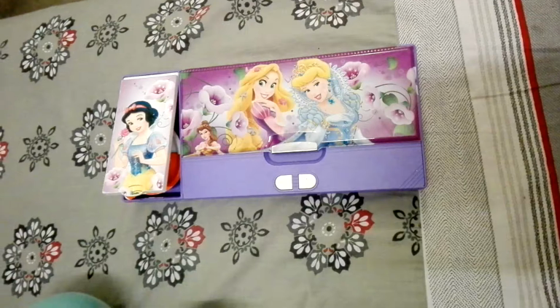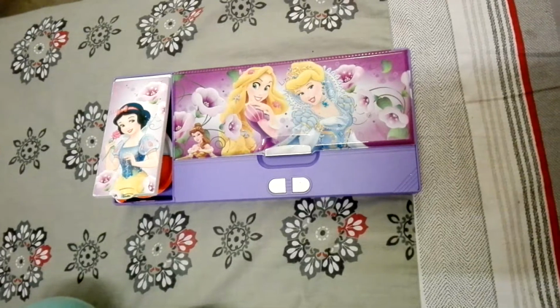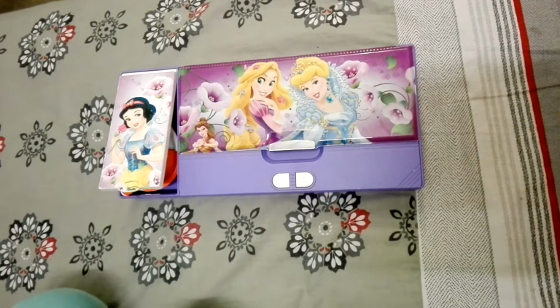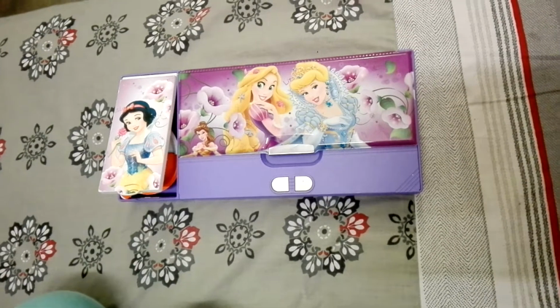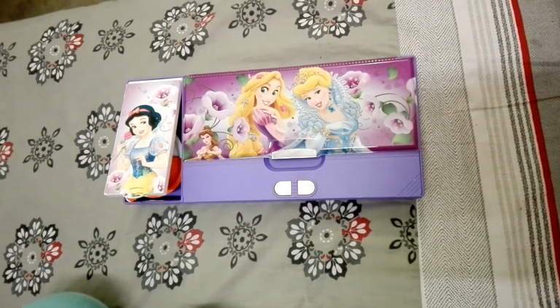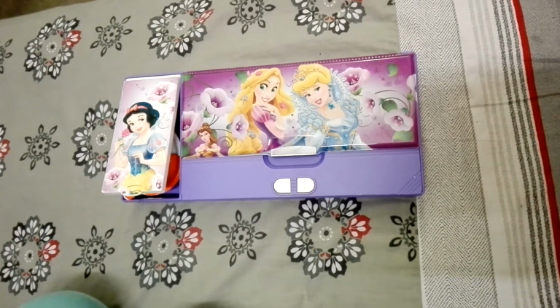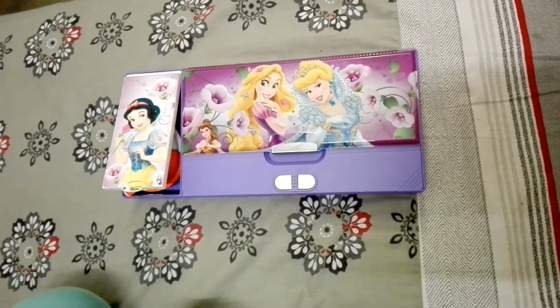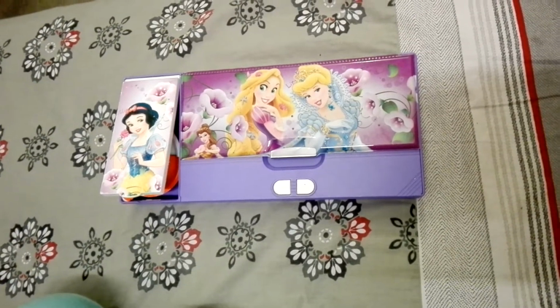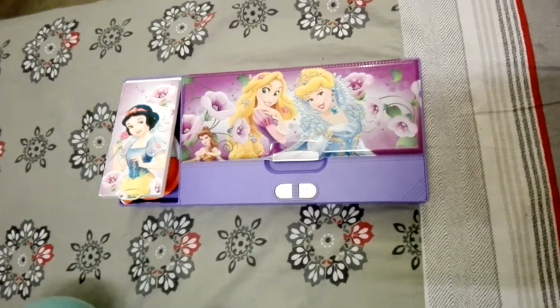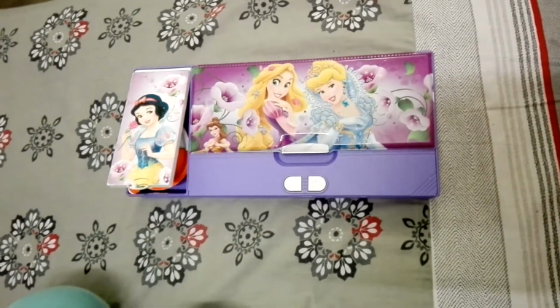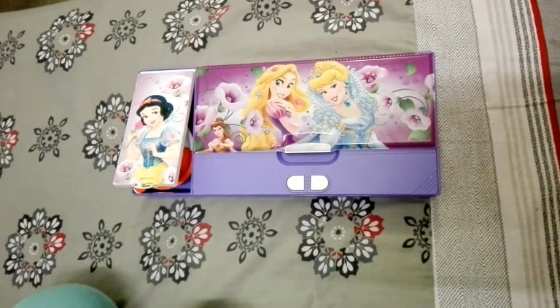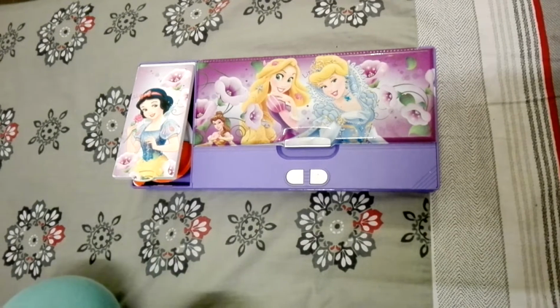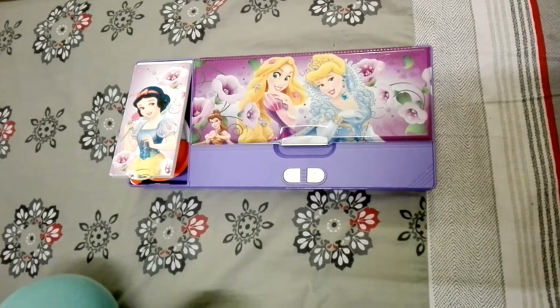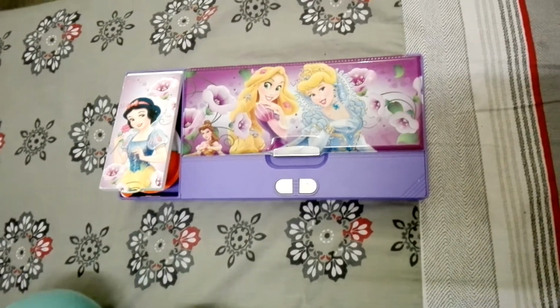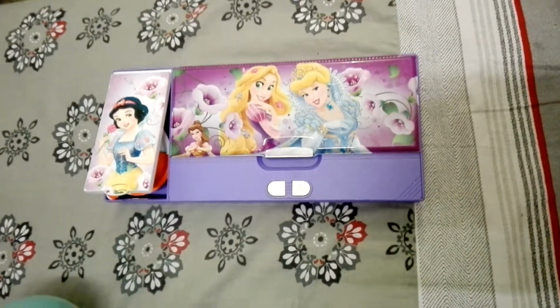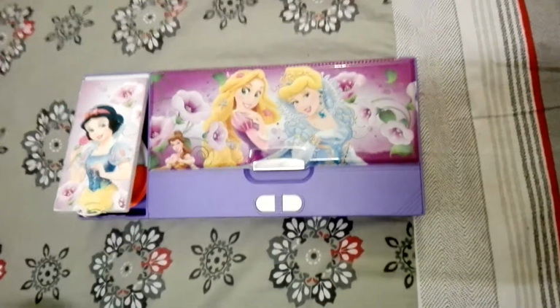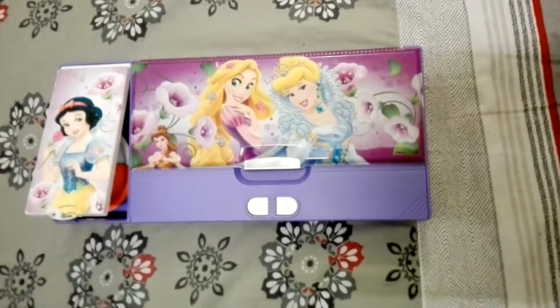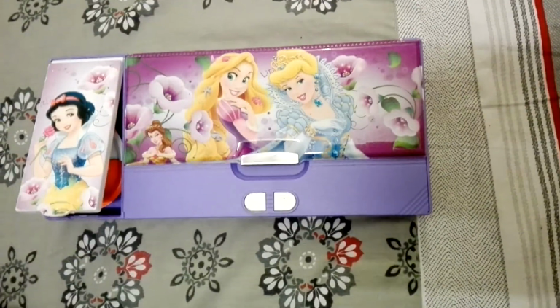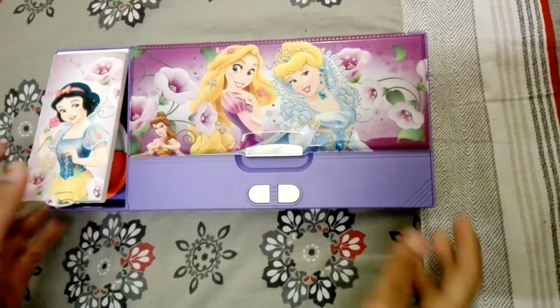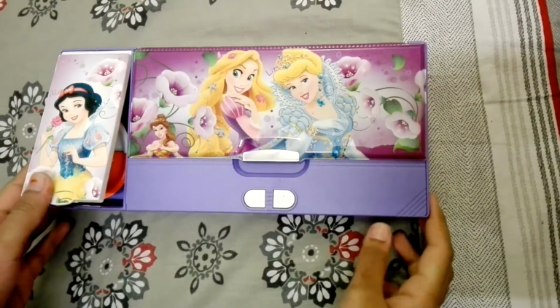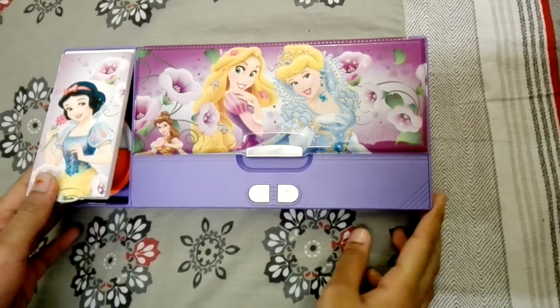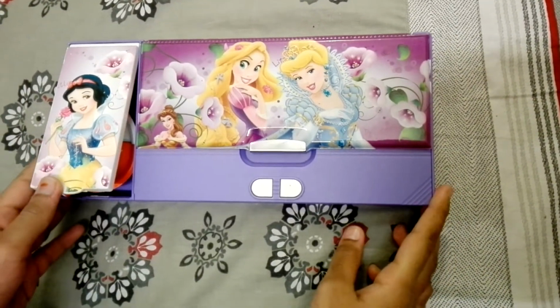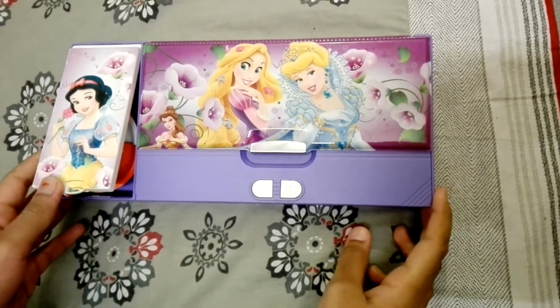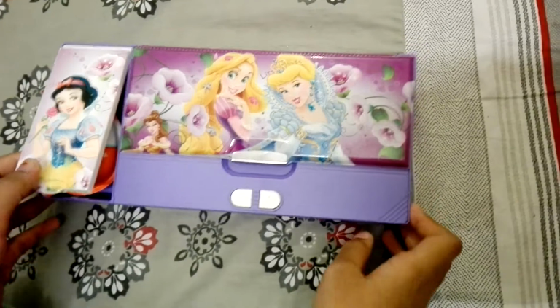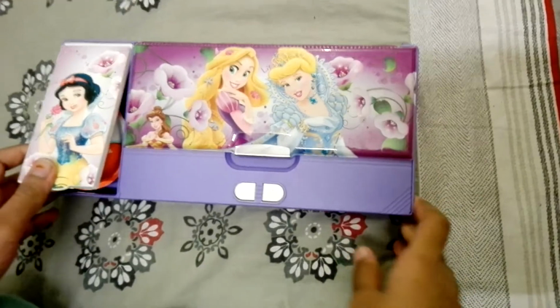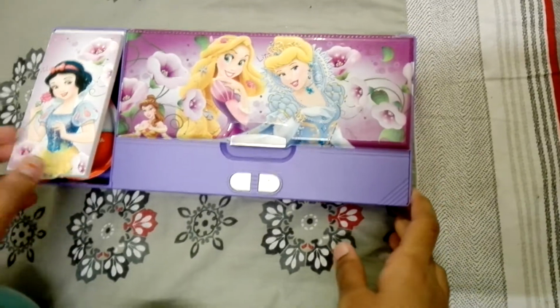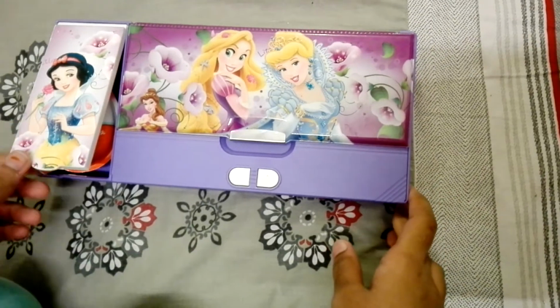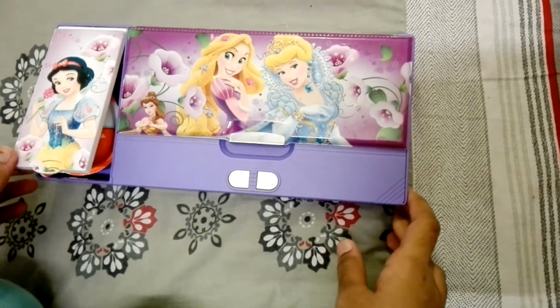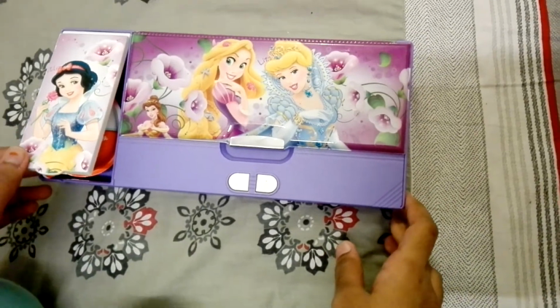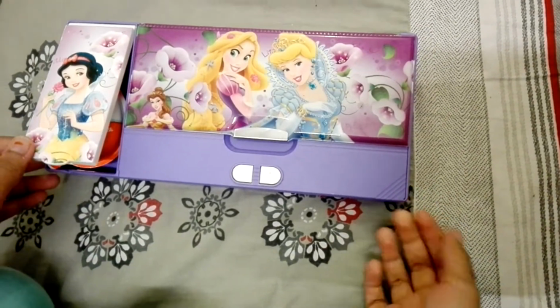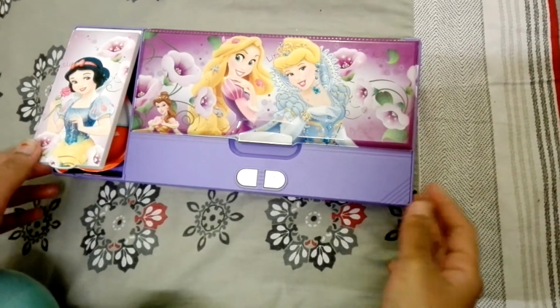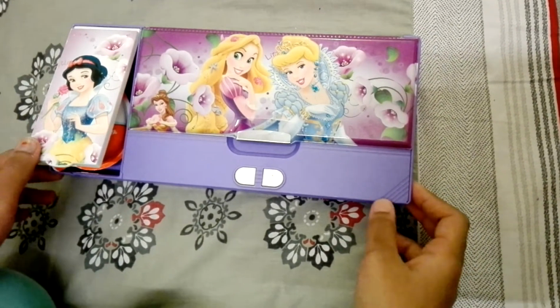My name is Rubaya and this is a new channel called Fun Twice. This is my first video, and in this video I have a box — a school box filled with some stationery and some surprises. So let's open it.